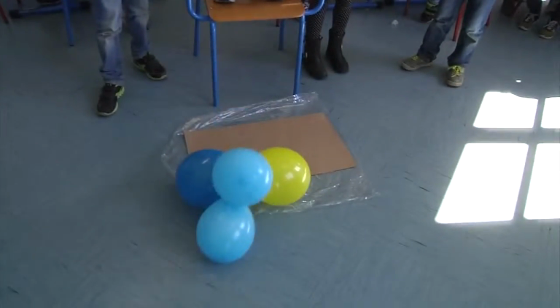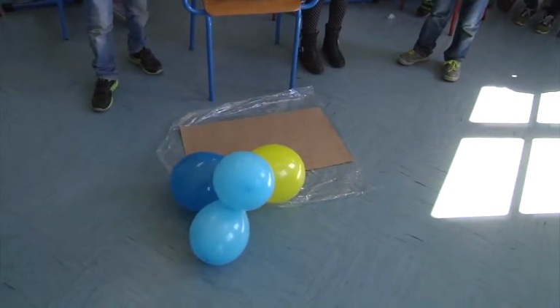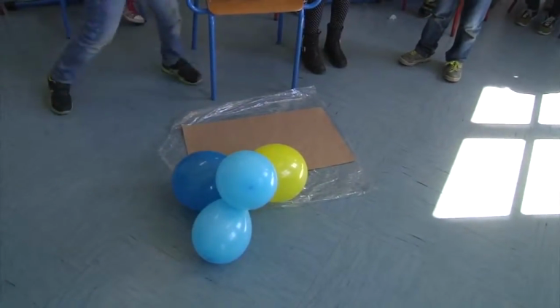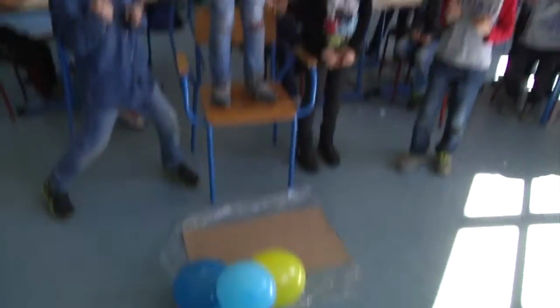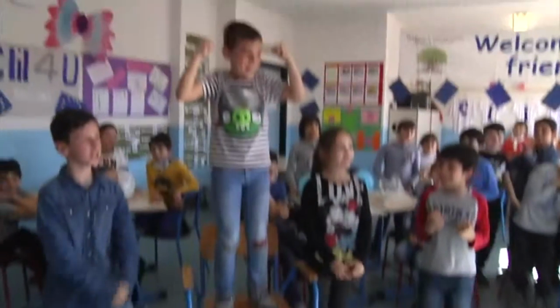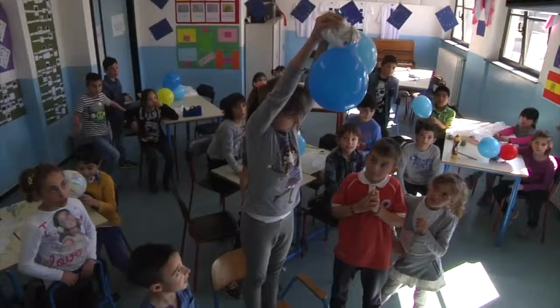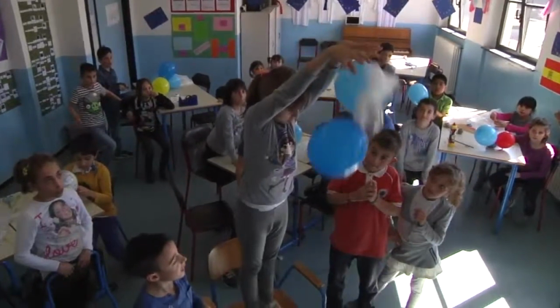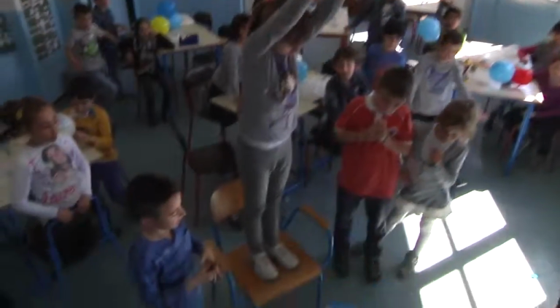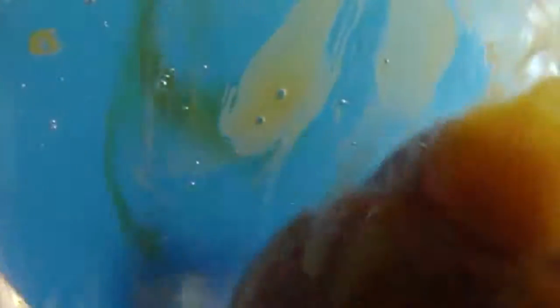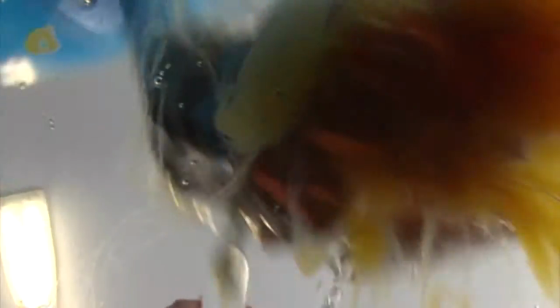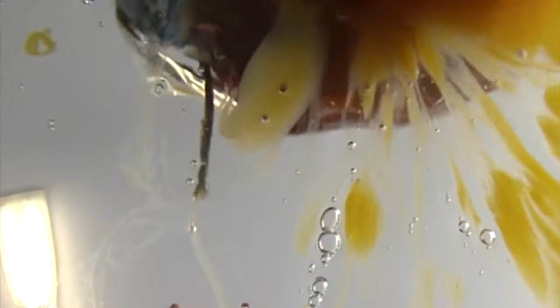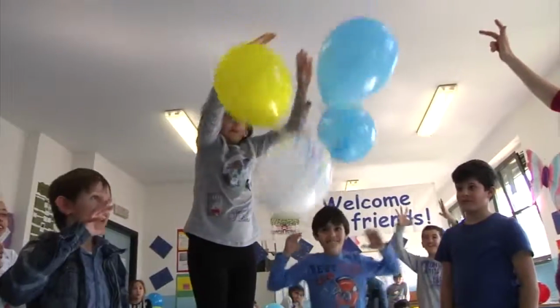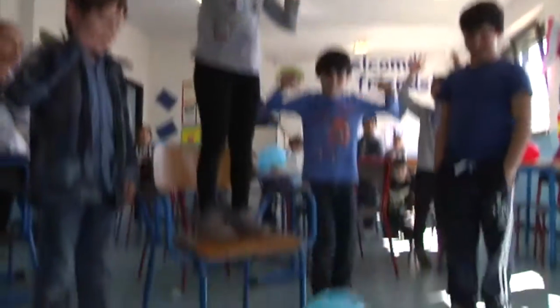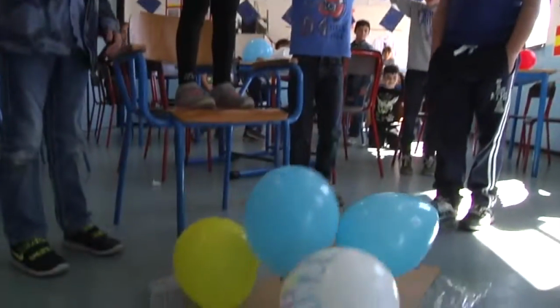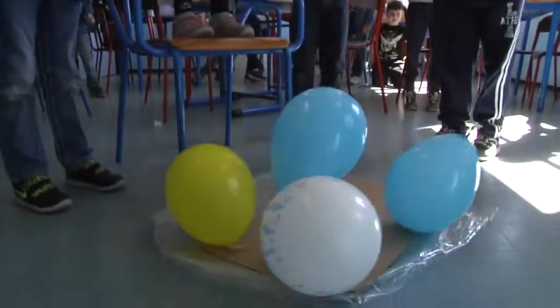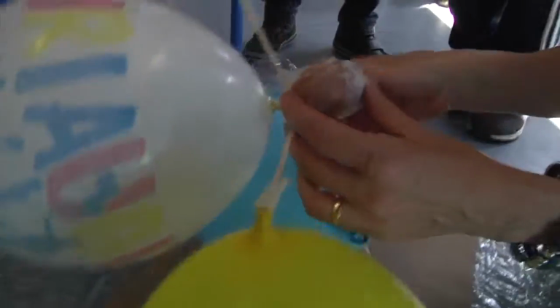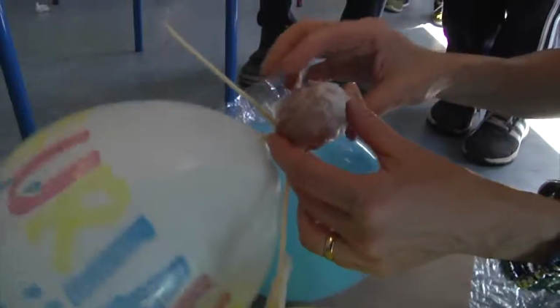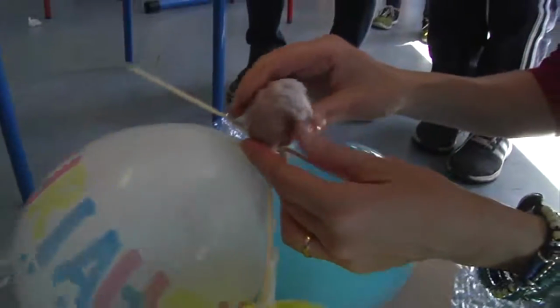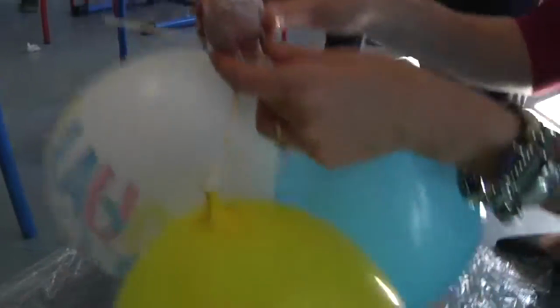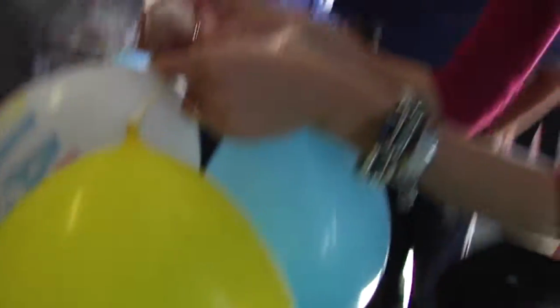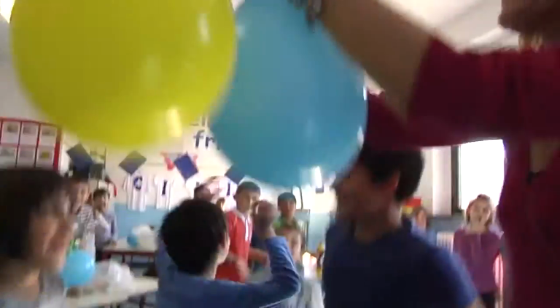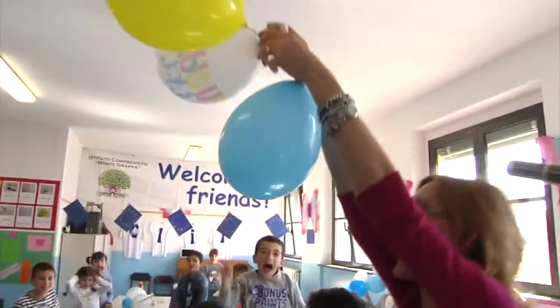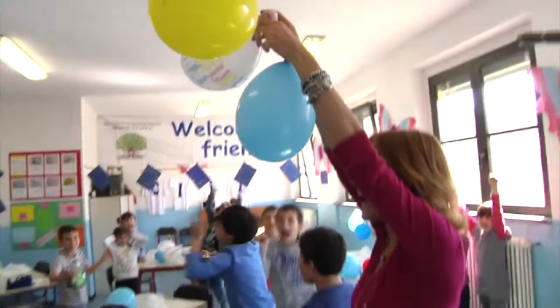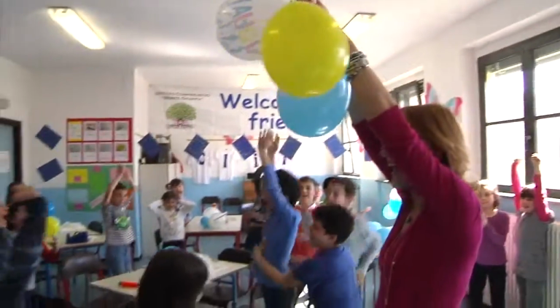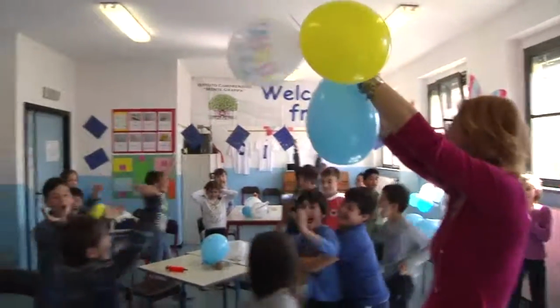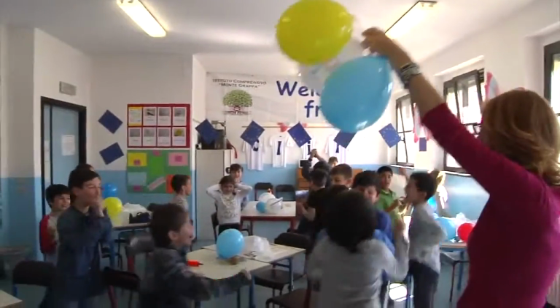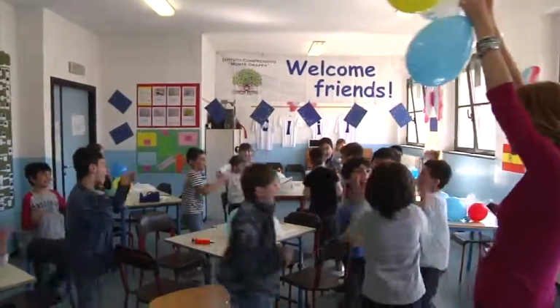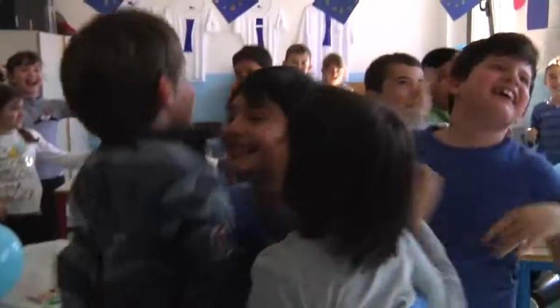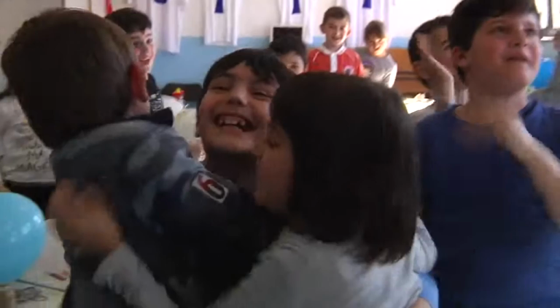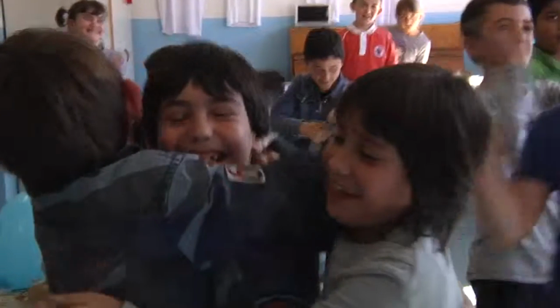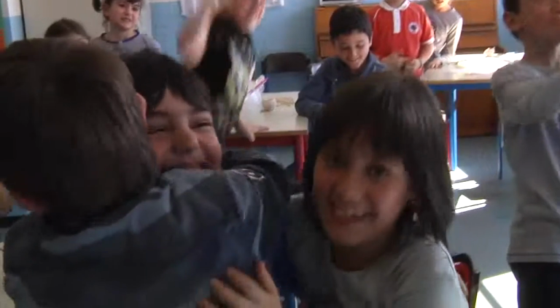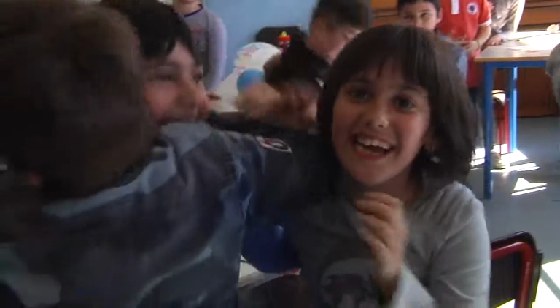Three, two, three, go! We save the egg! We'll be right back.